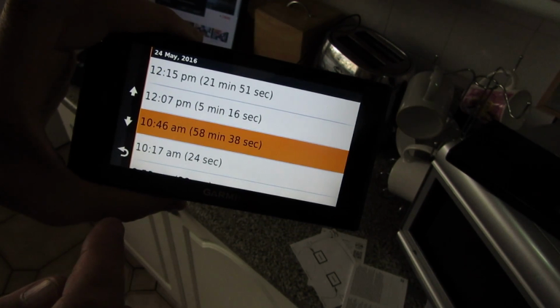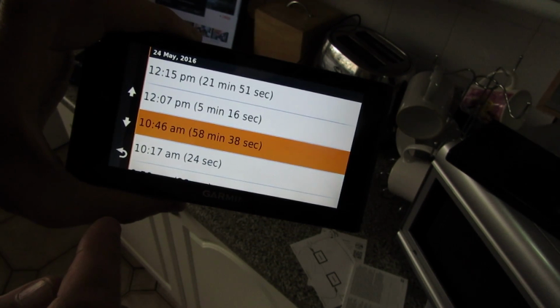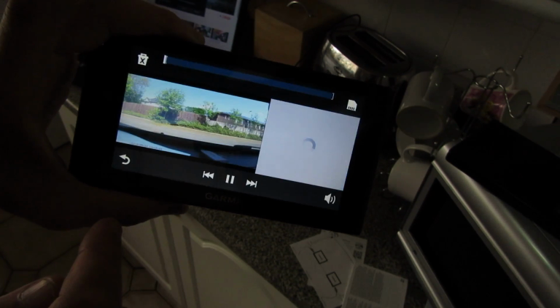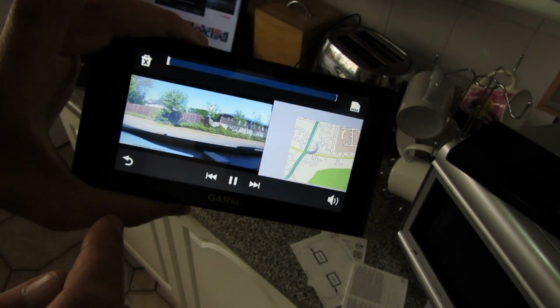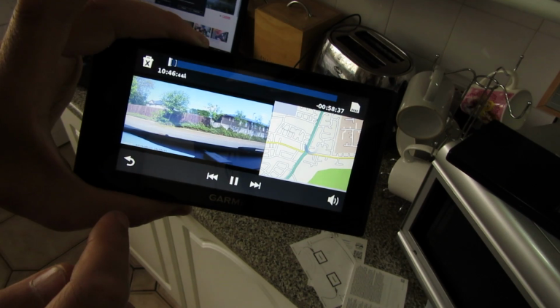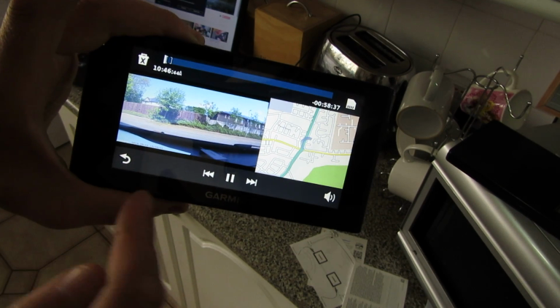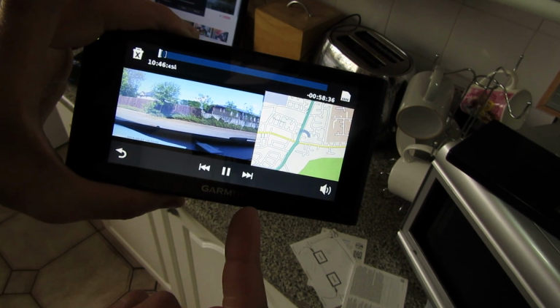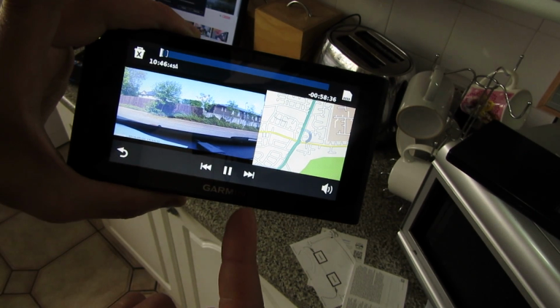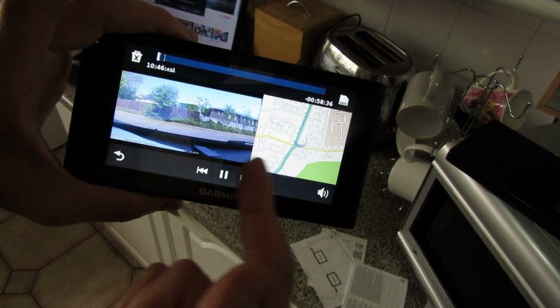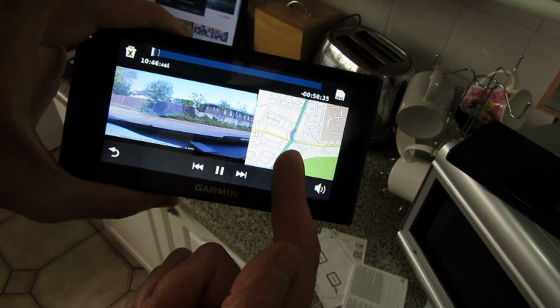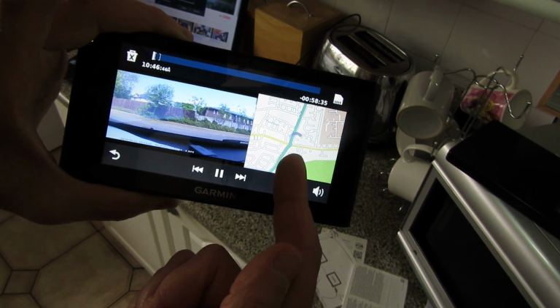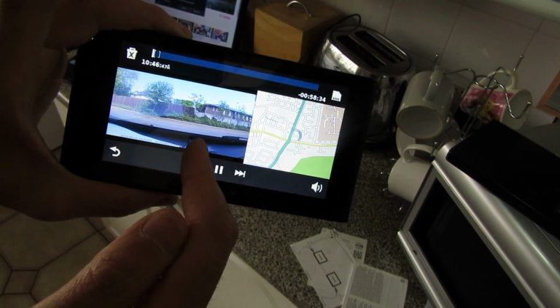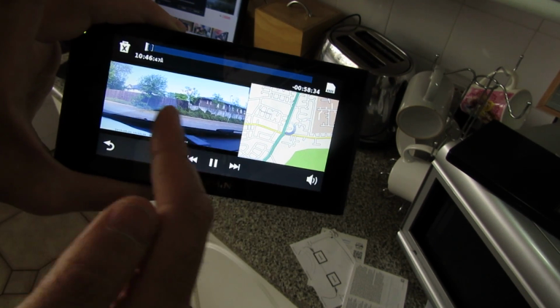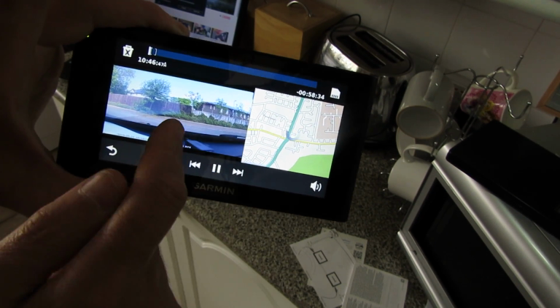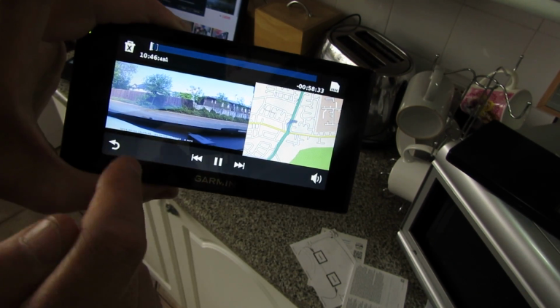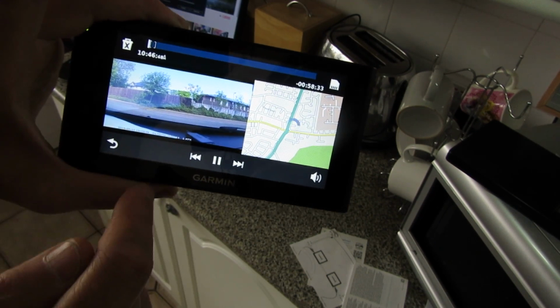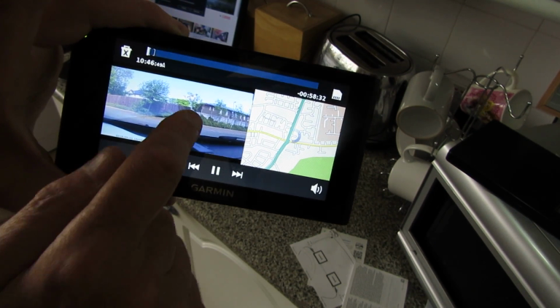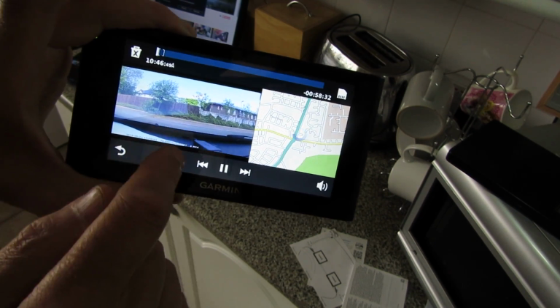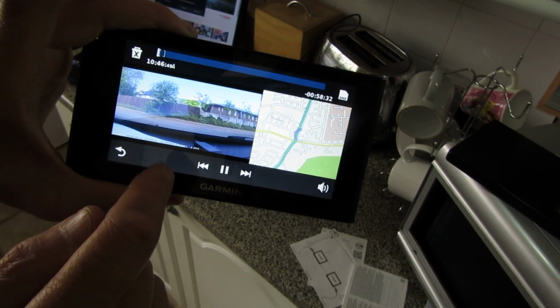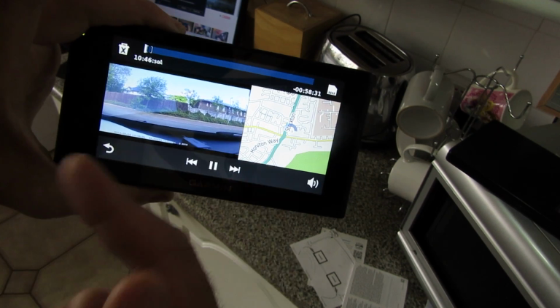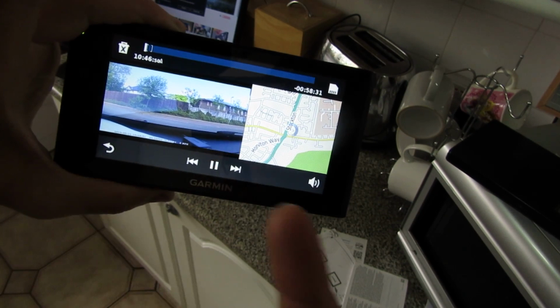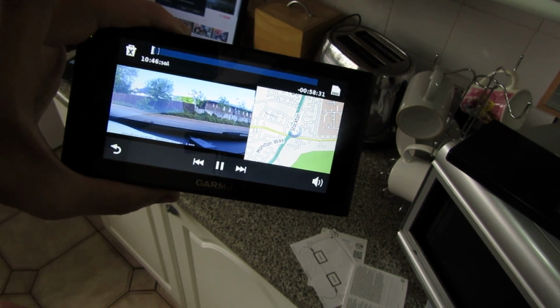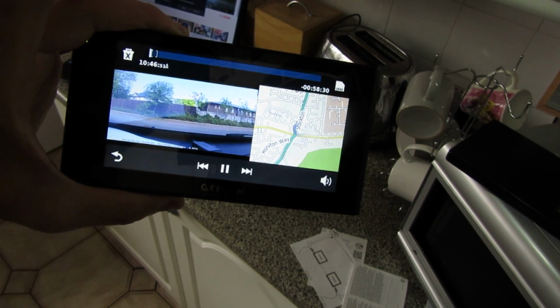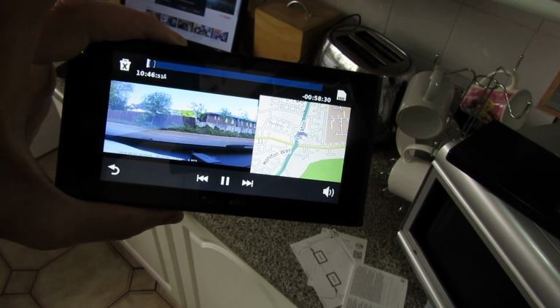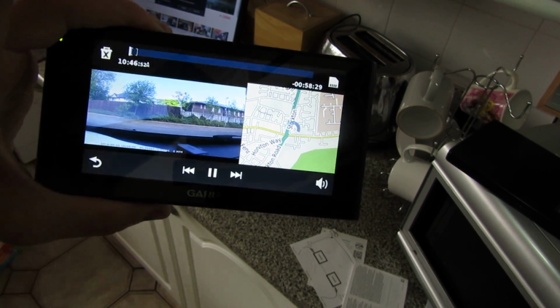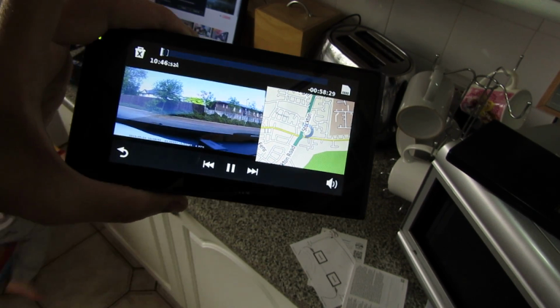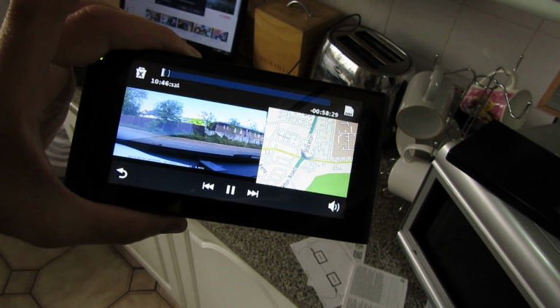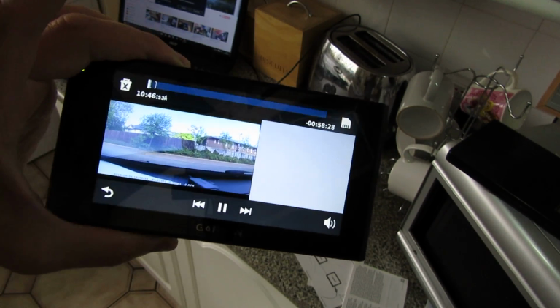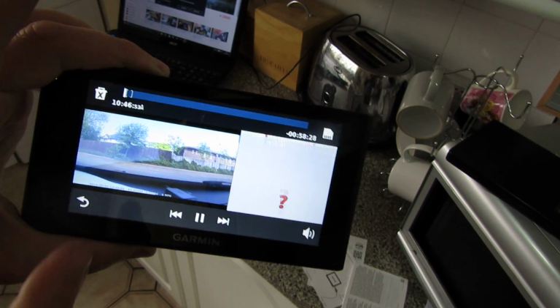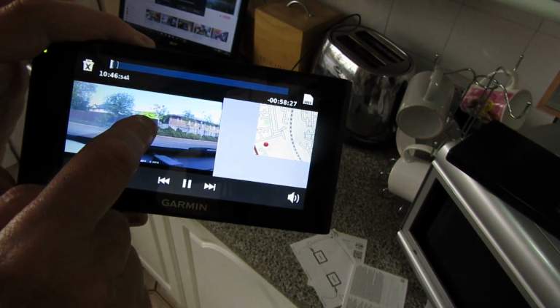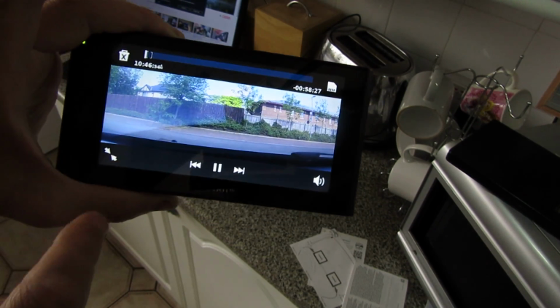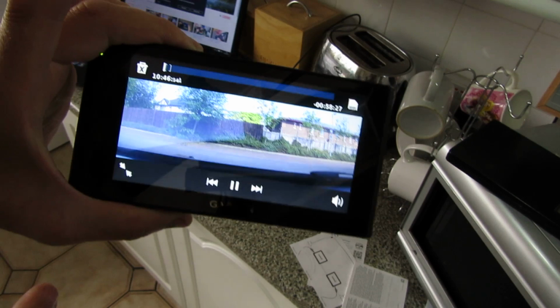If you want to go somewhere, just touch the screen and it'll tell you where. Click go, that's it — done. It gives you options like quickest route and the usual things a GPS has.